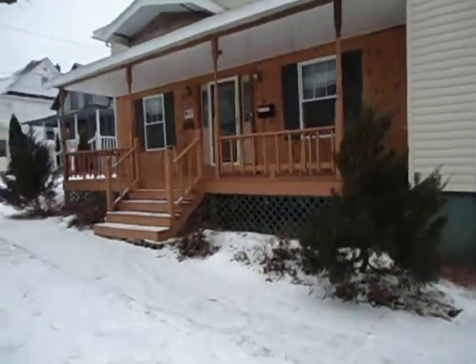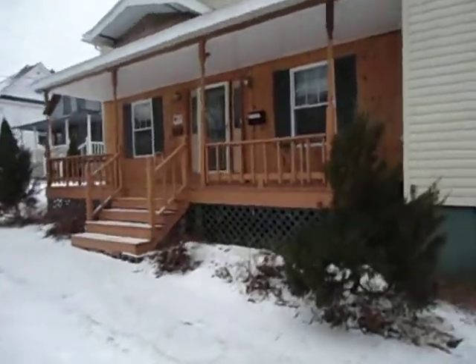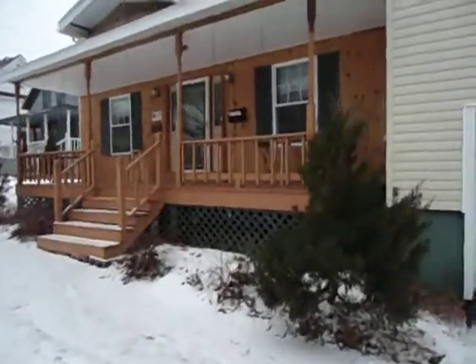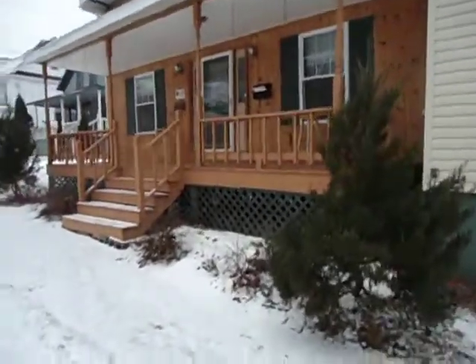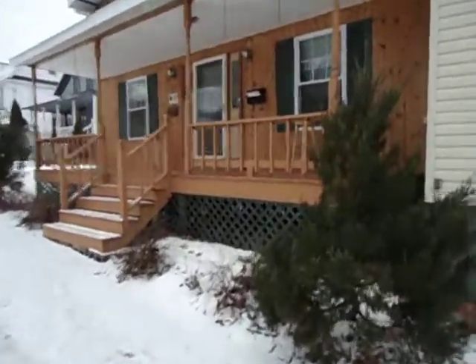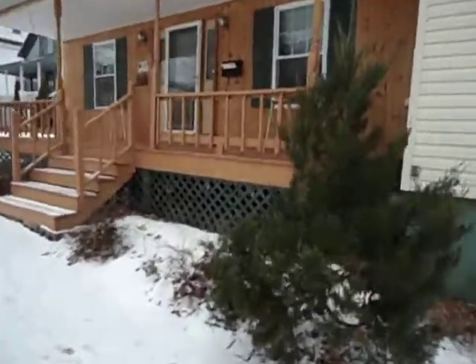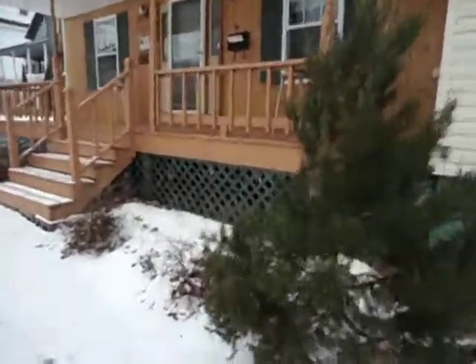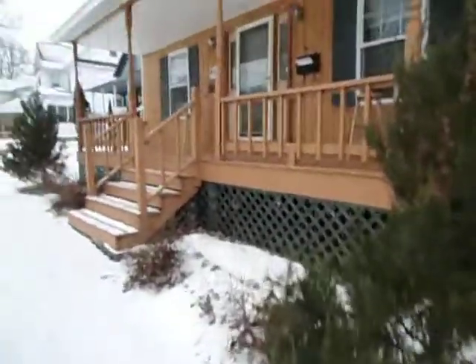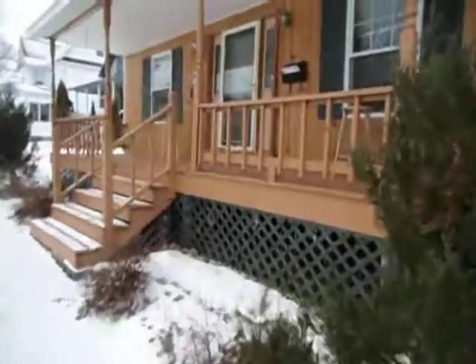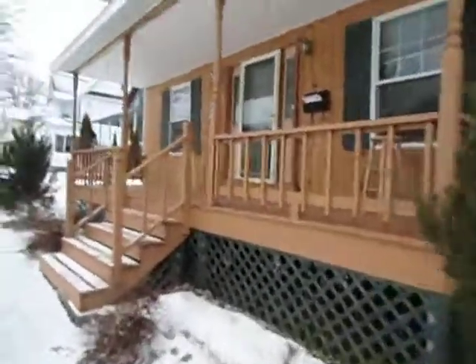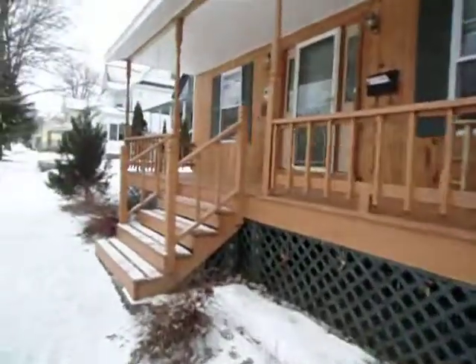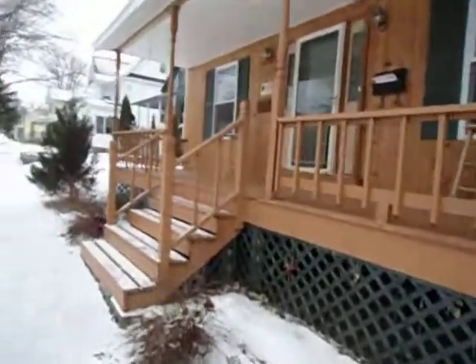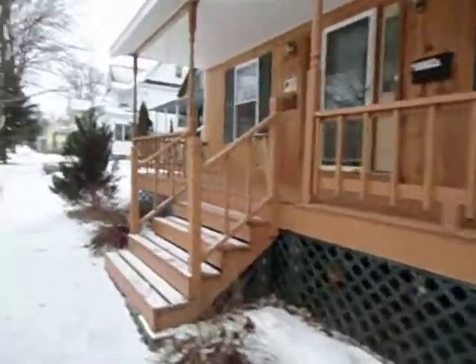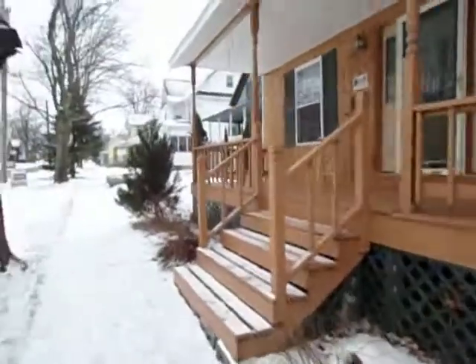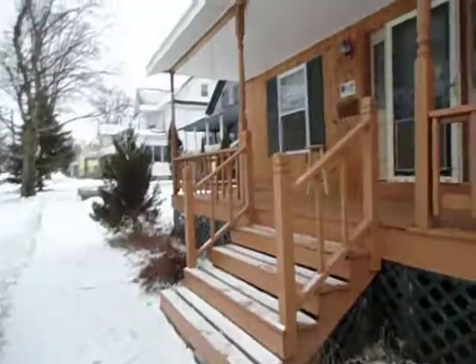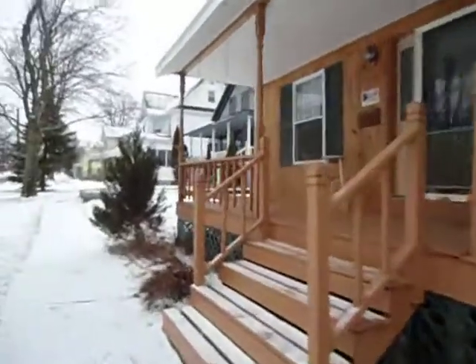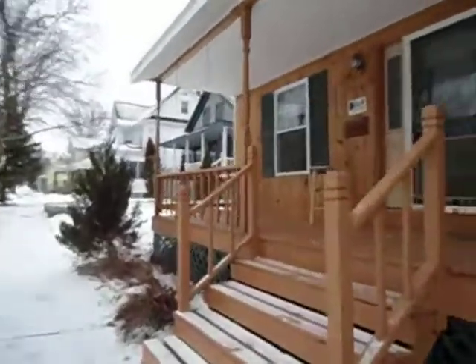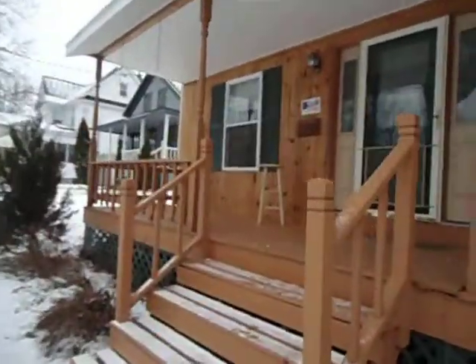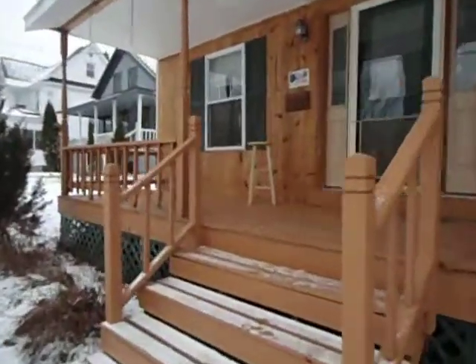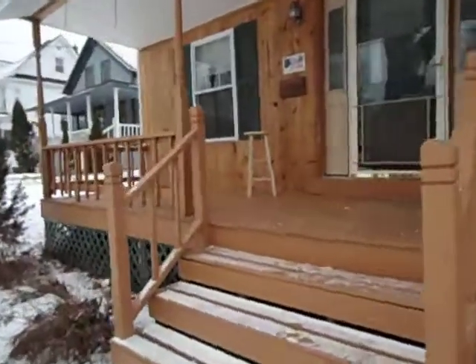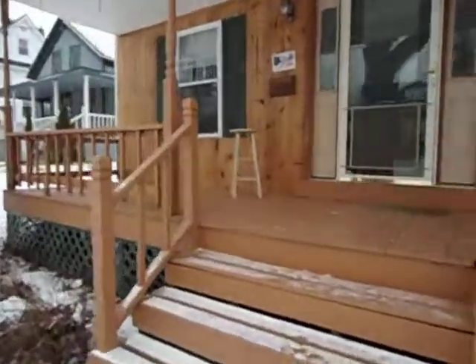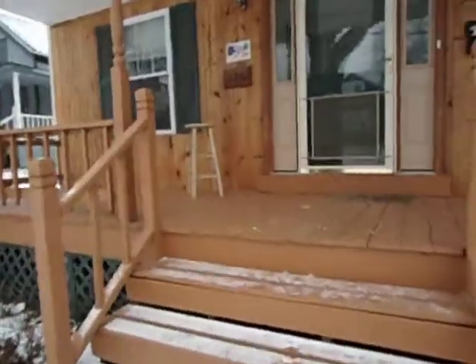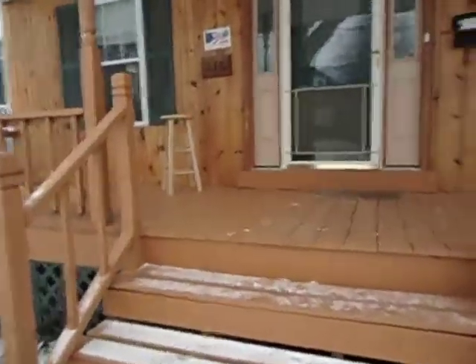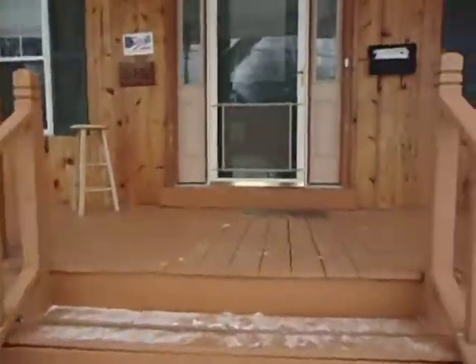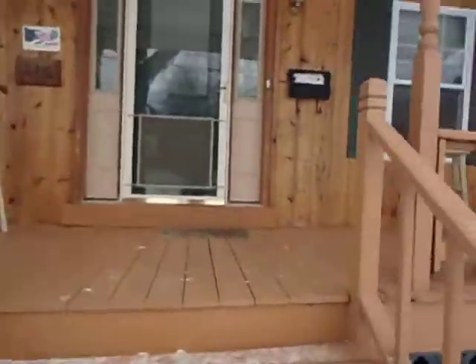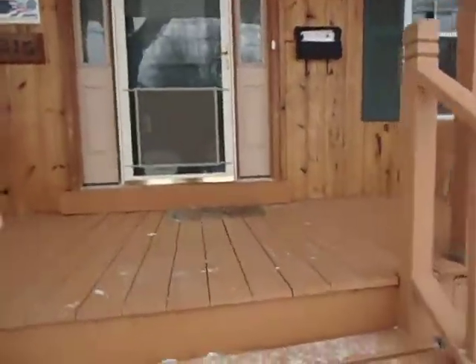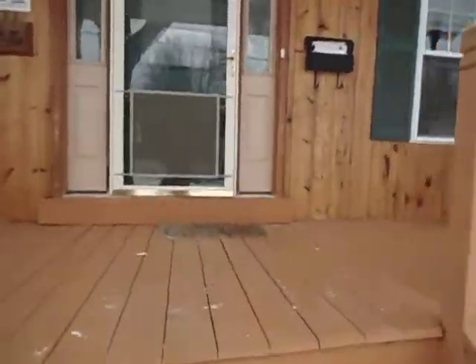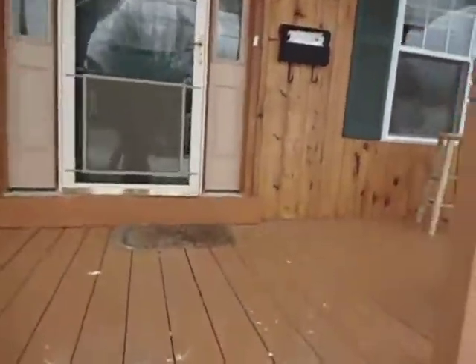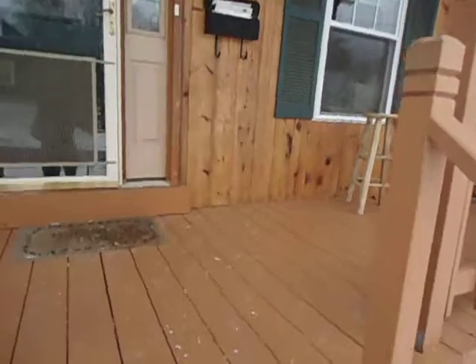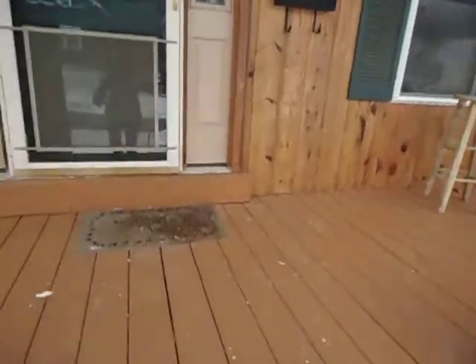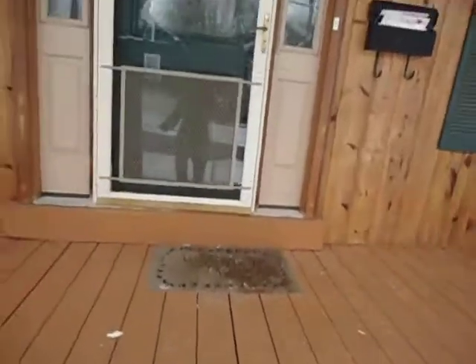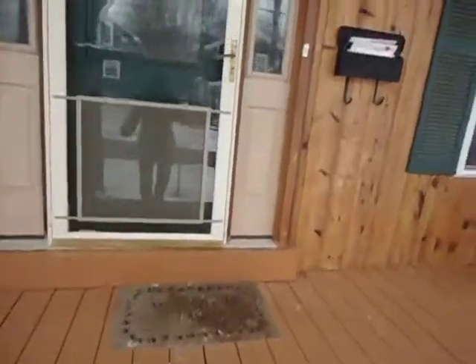Looks pretty good. Cute house. It's different — it's kind of got that raised ranch style kind of look to it, but it's kind of neat. Alright, I'll go on in.